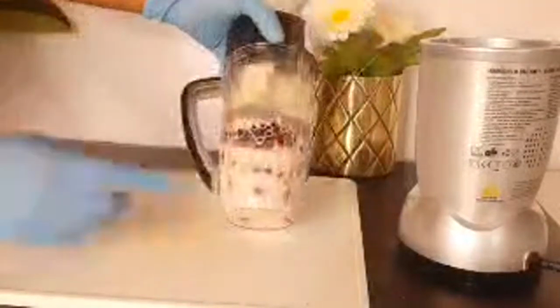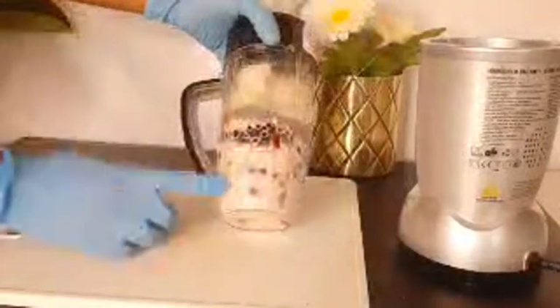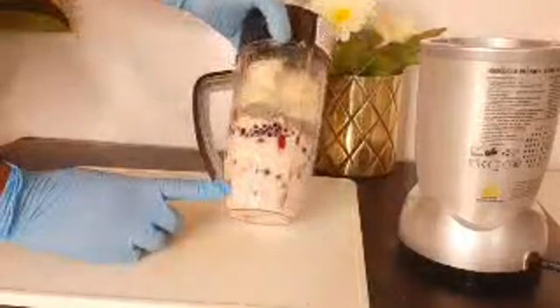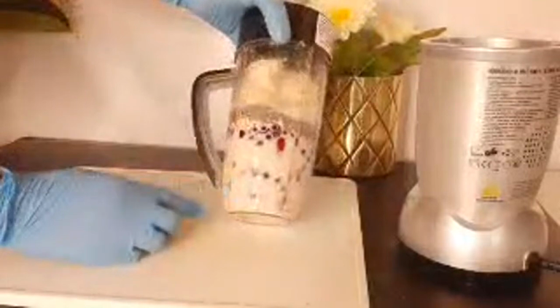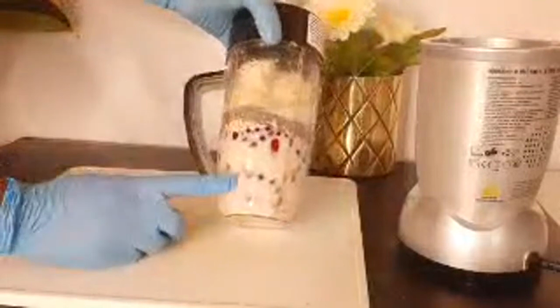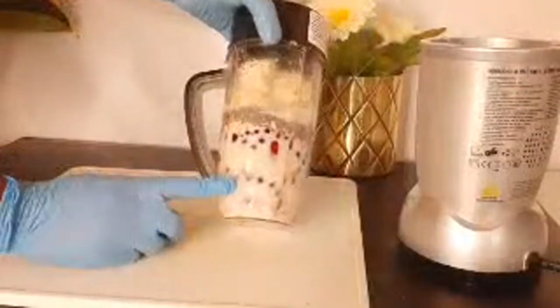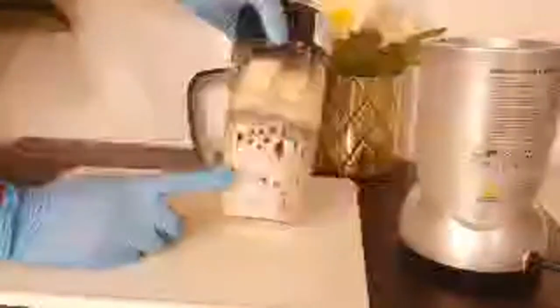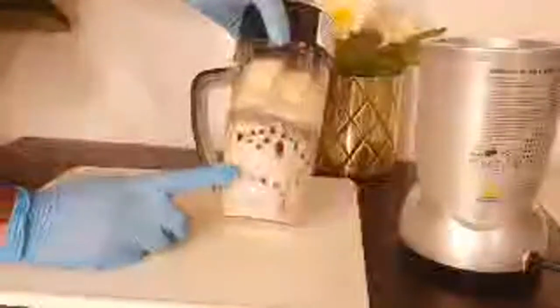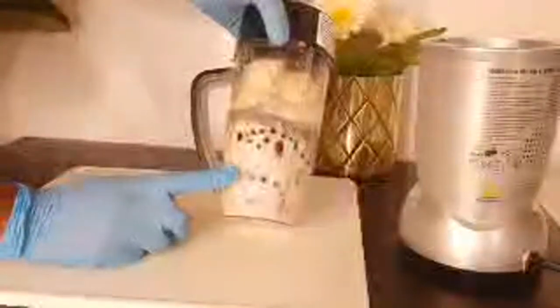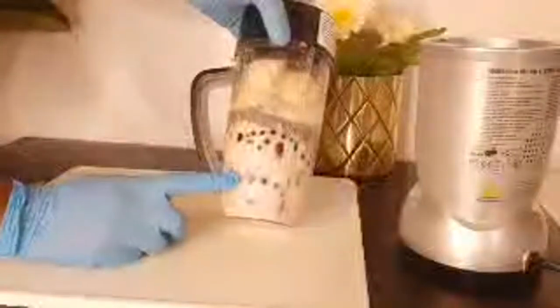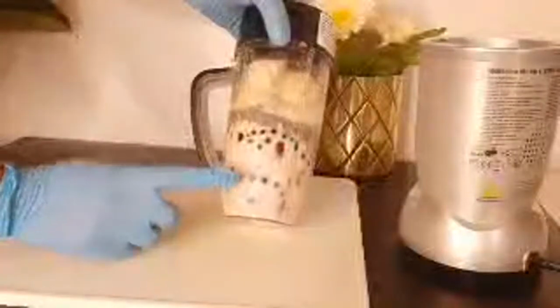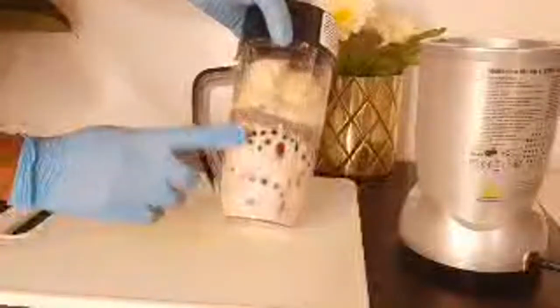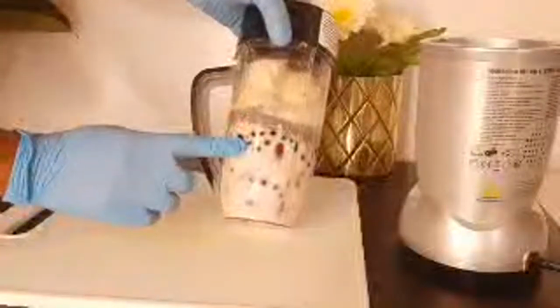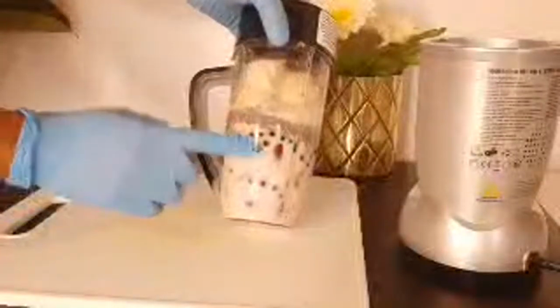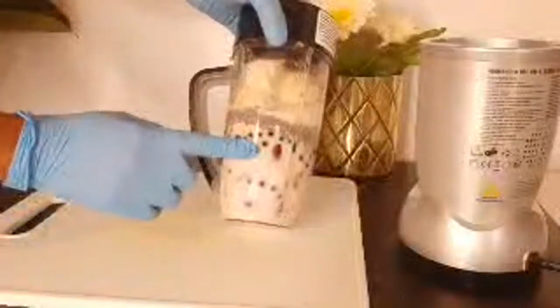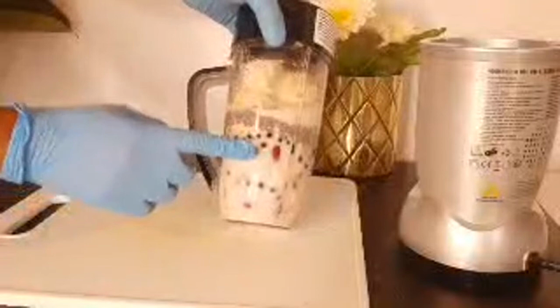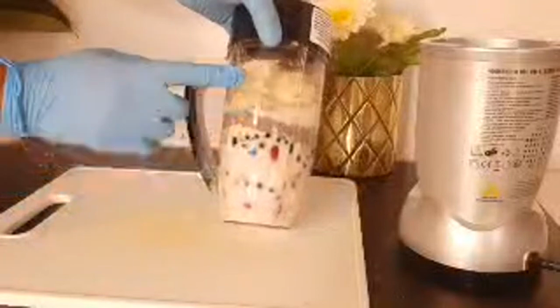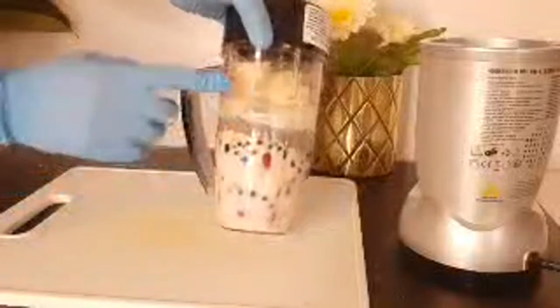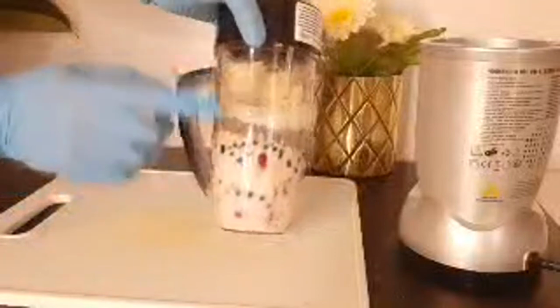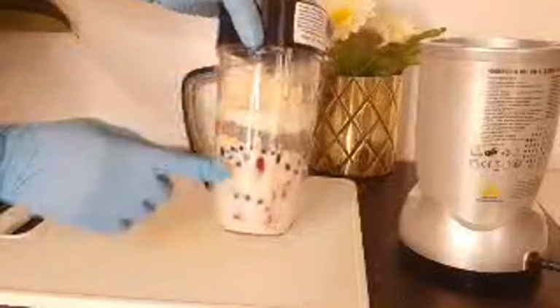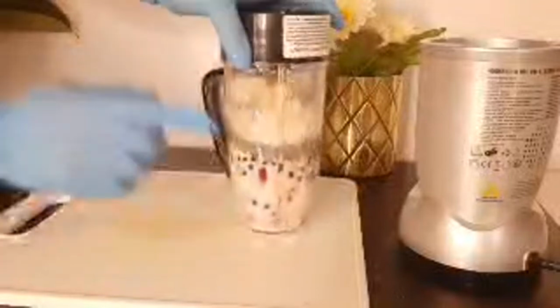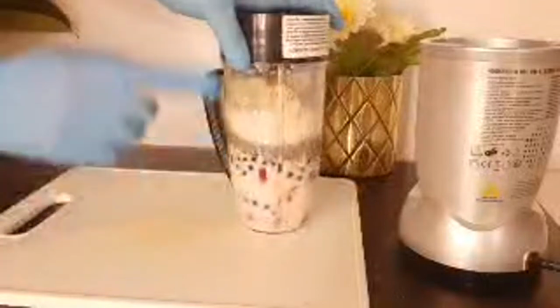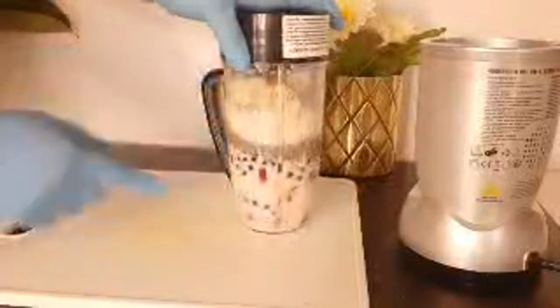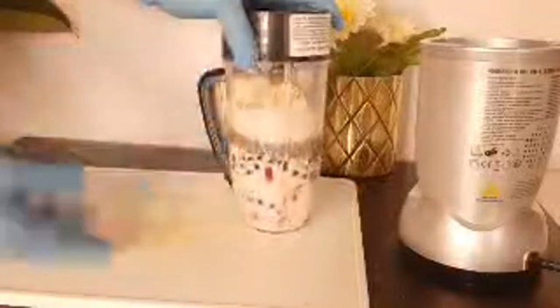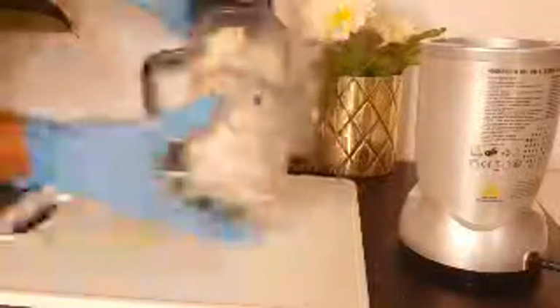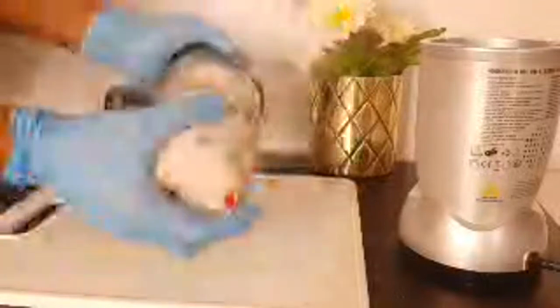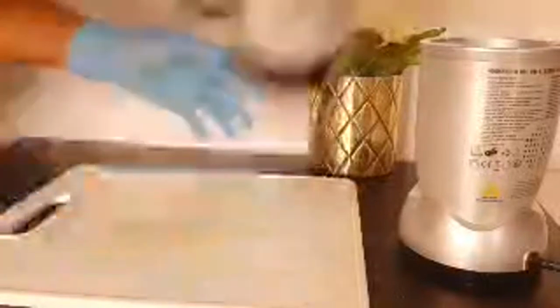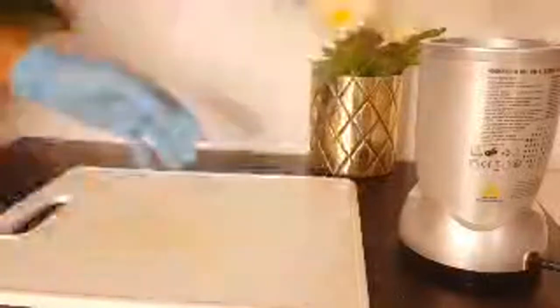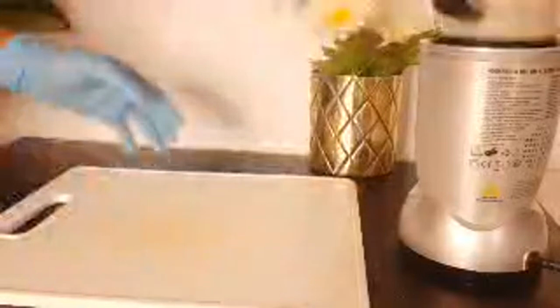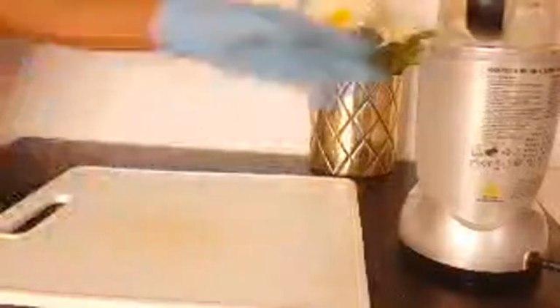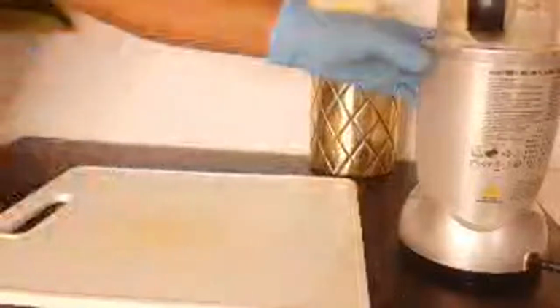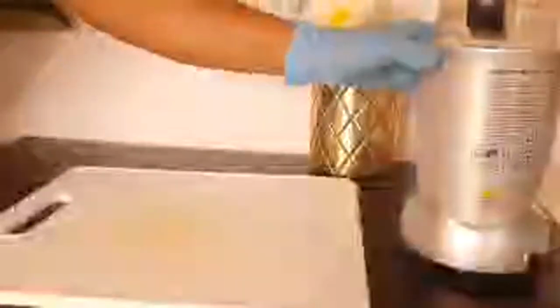So here we have strawberry, blueberries, oats, flaxseed, chia seeds, banana, and then almond milk. So I'm going to be blending now - sorry for the noise.